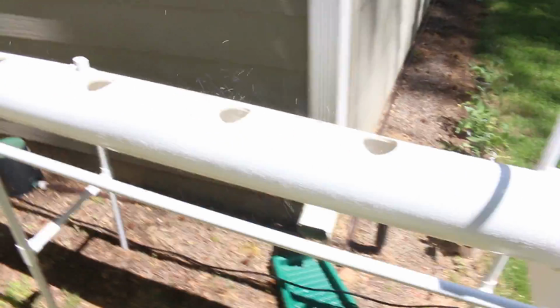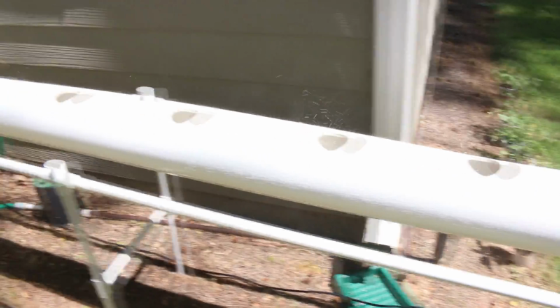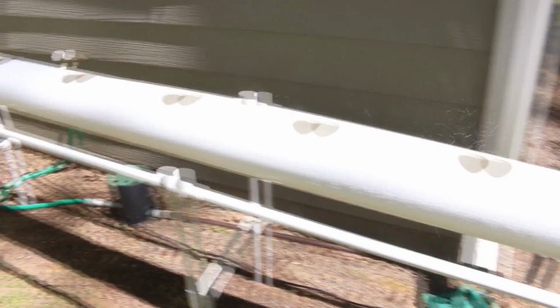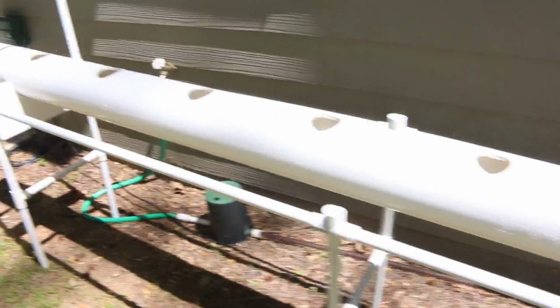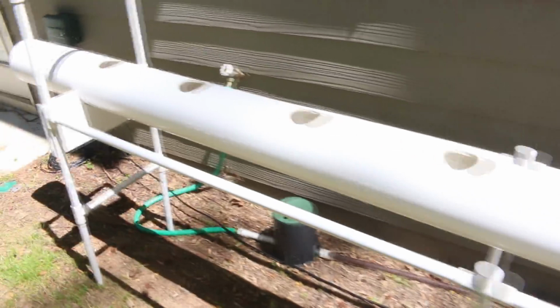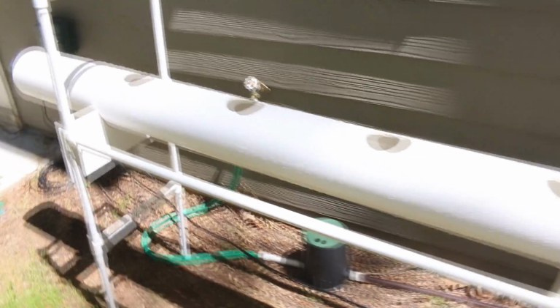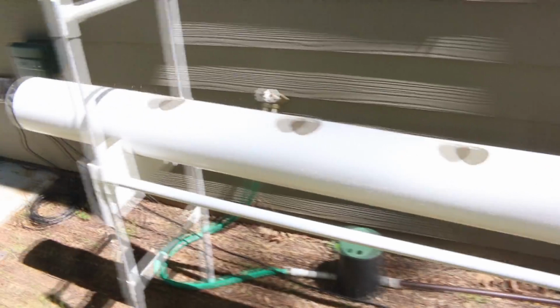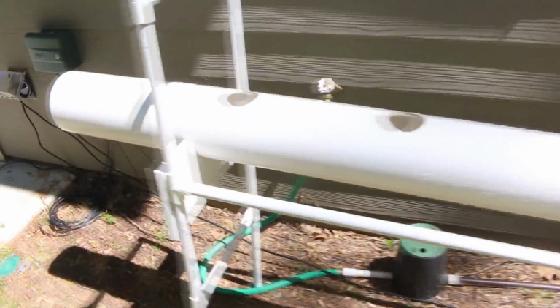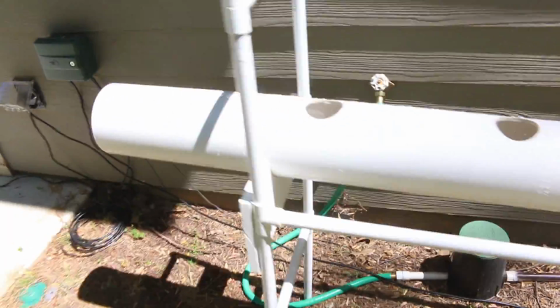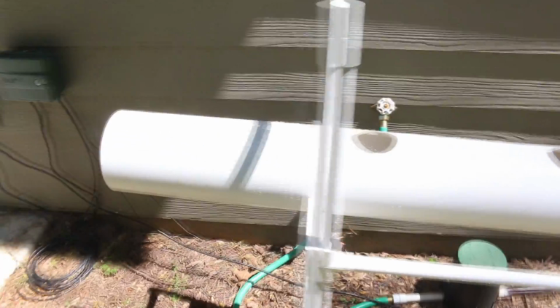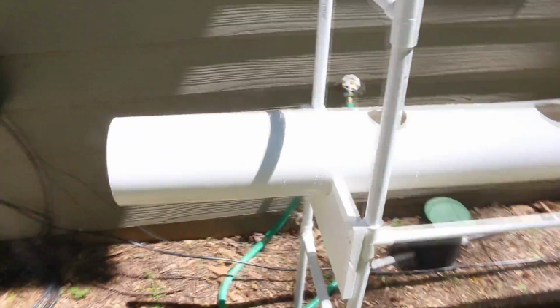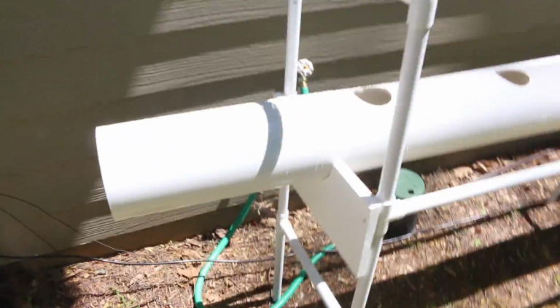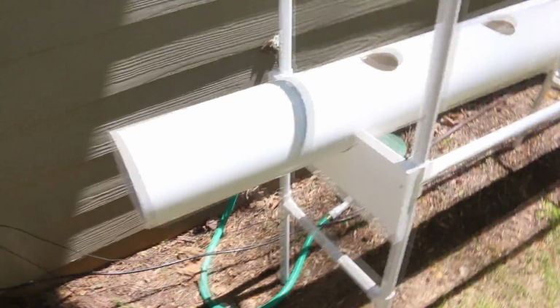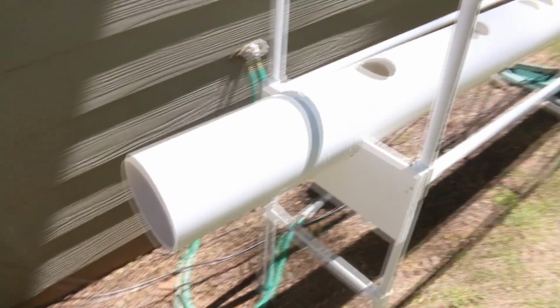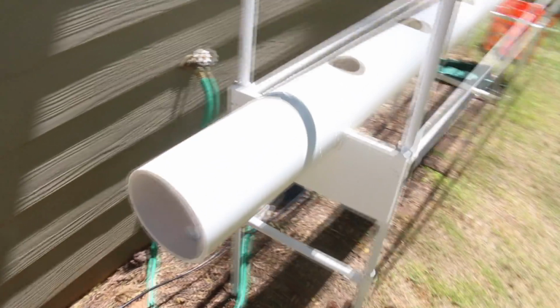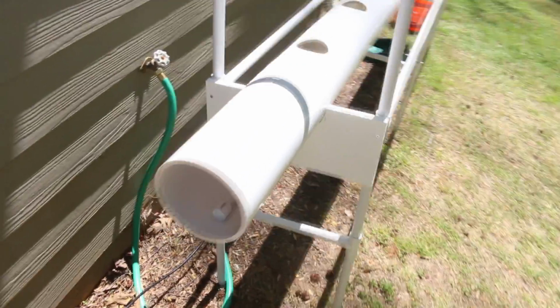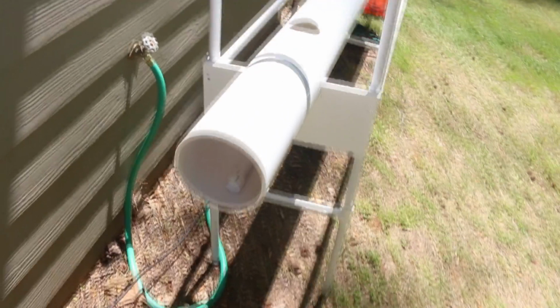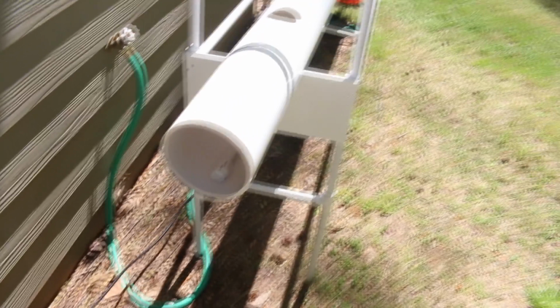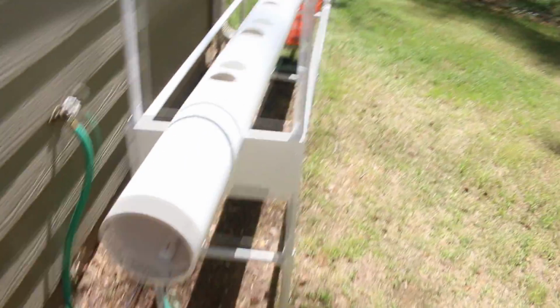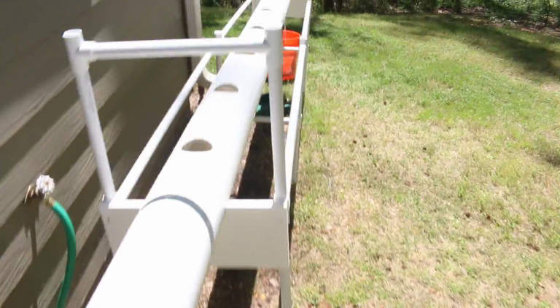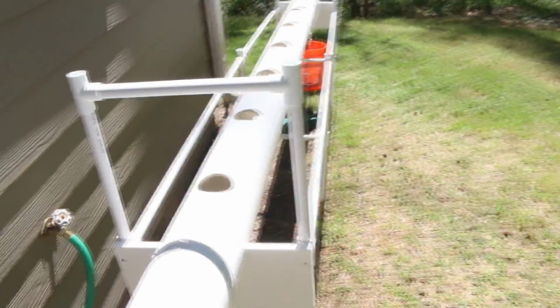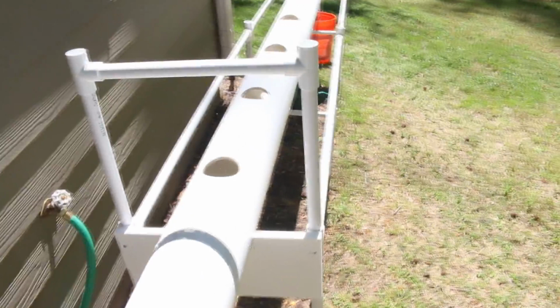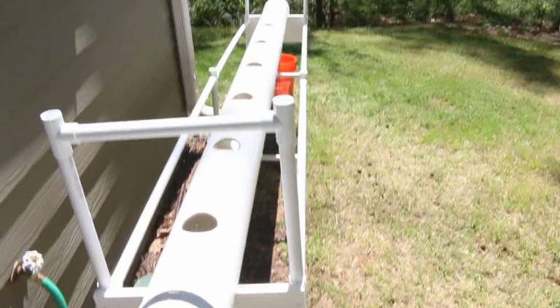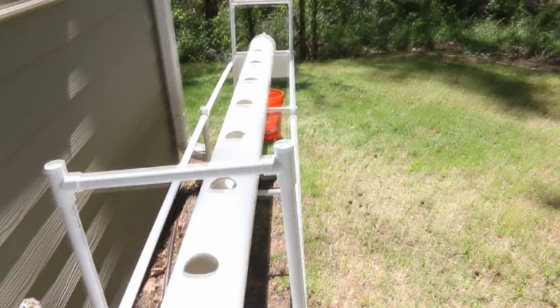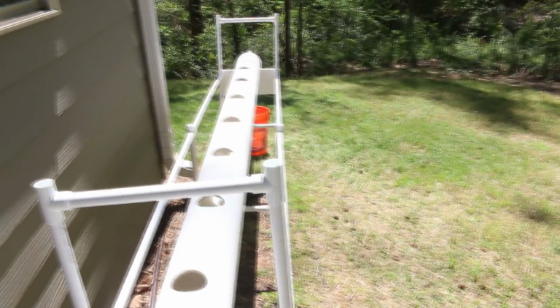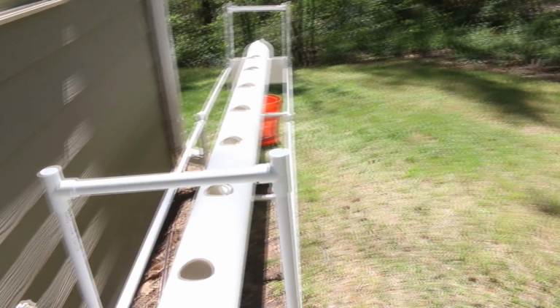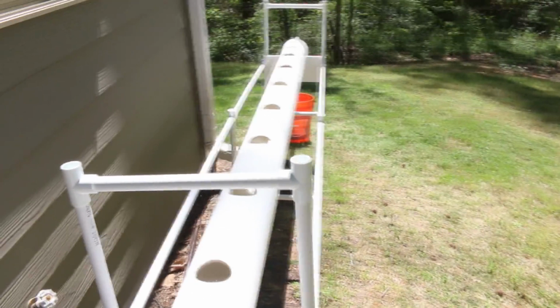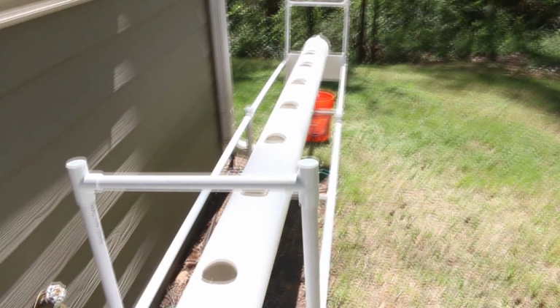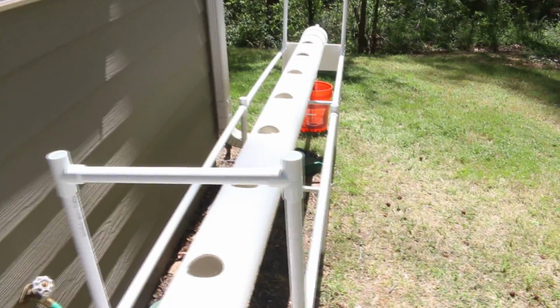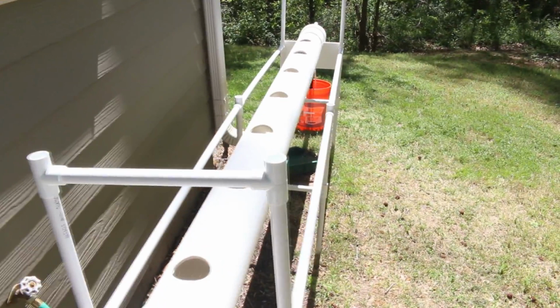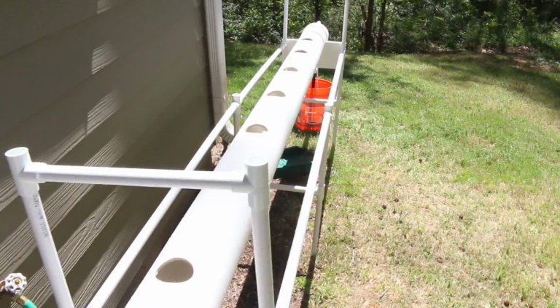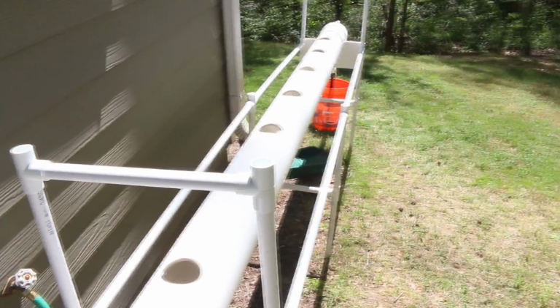The next step is to push the other end cap into place, fix the net pots, and start getting the plants in there.